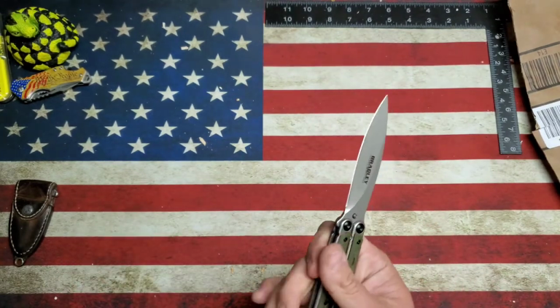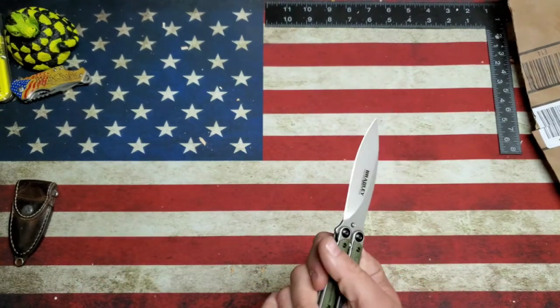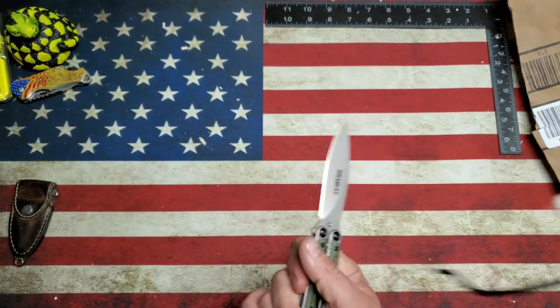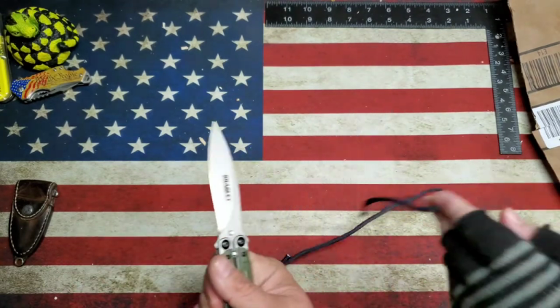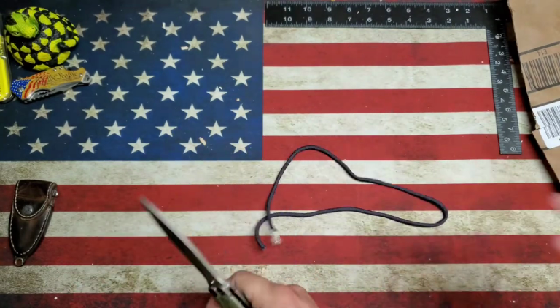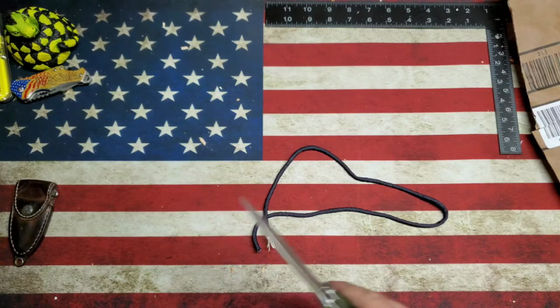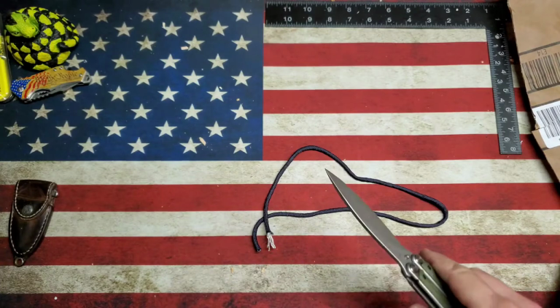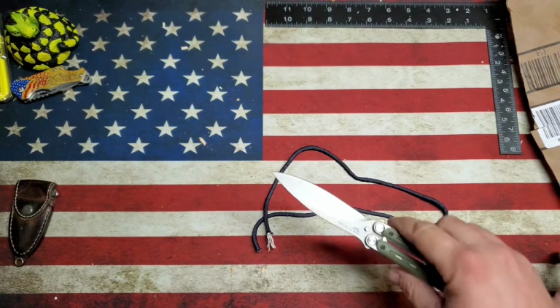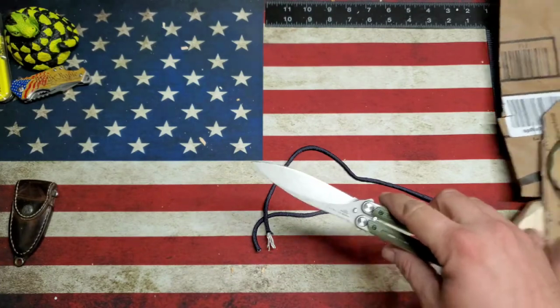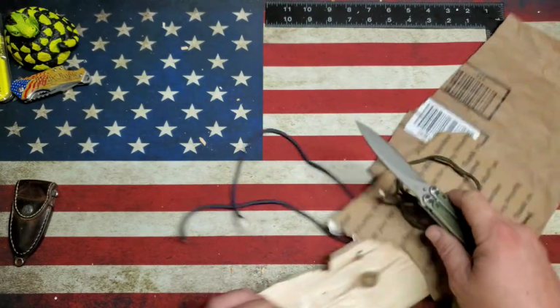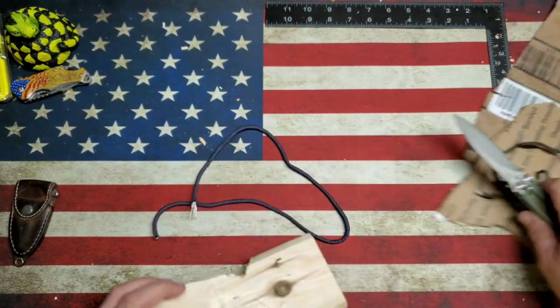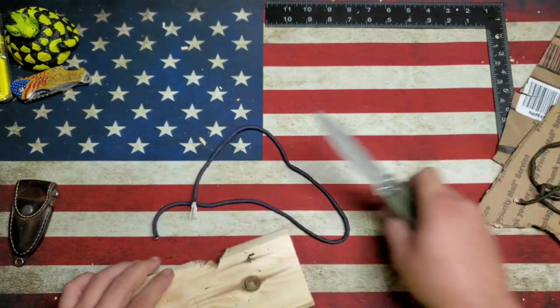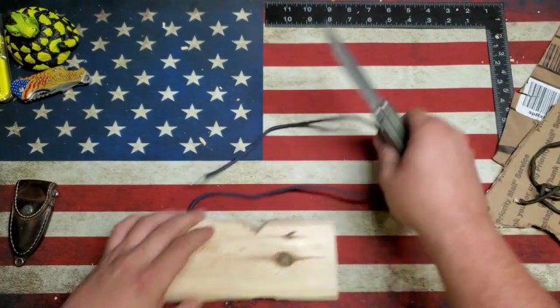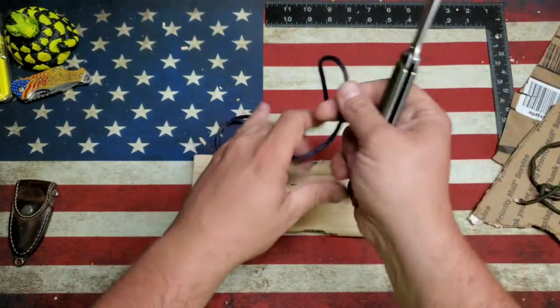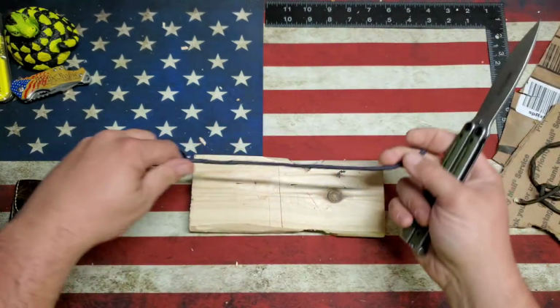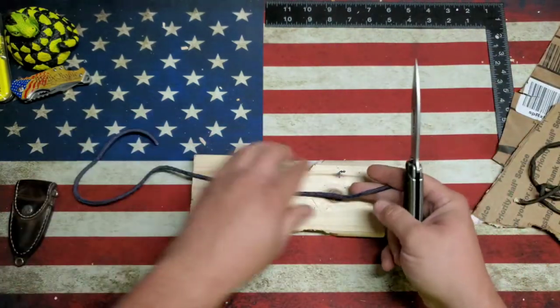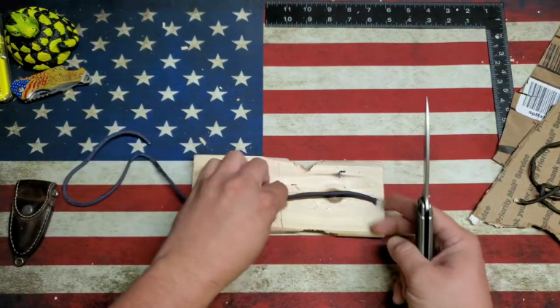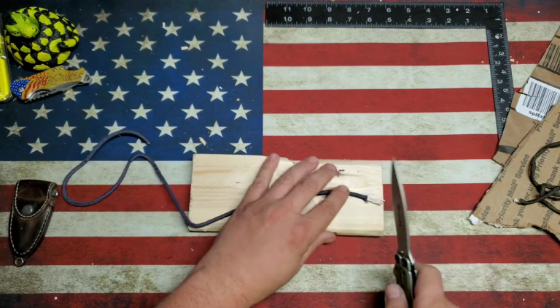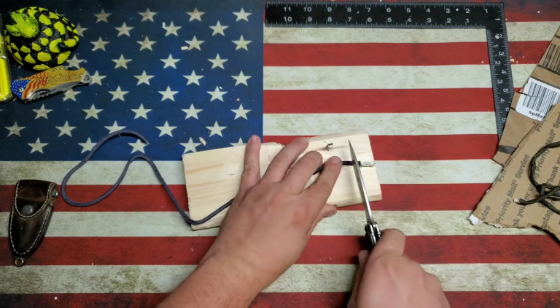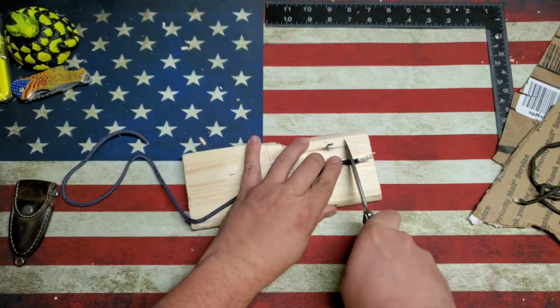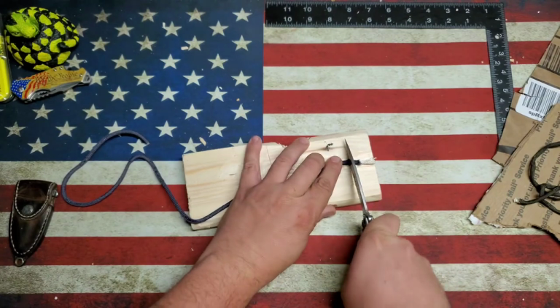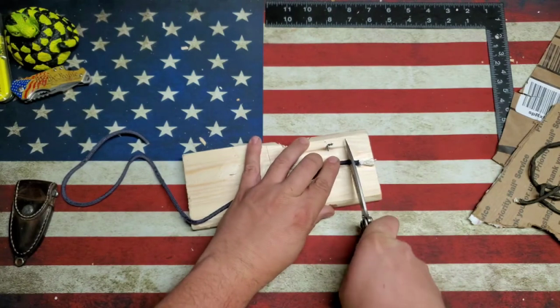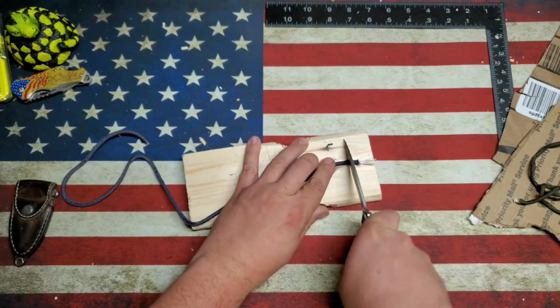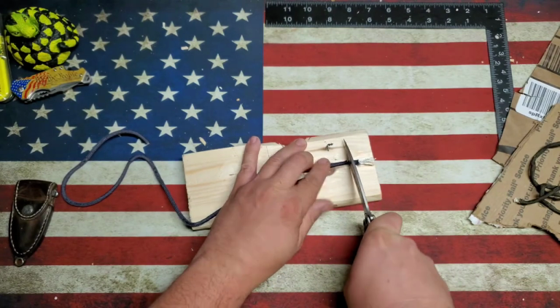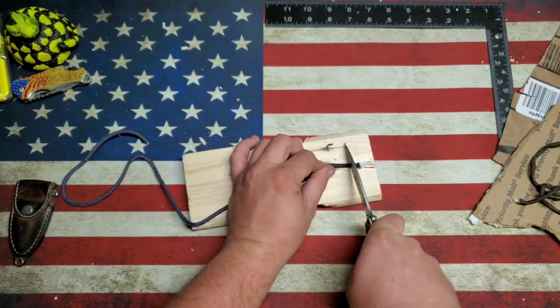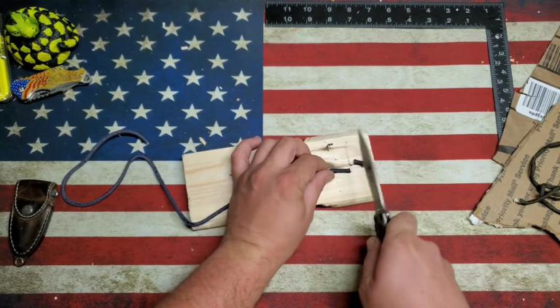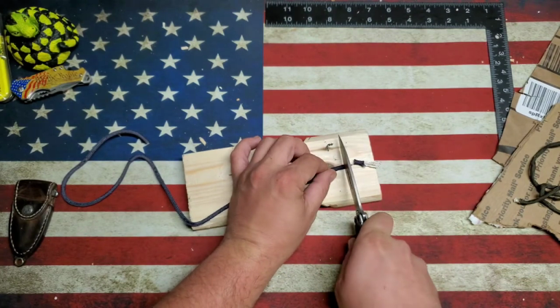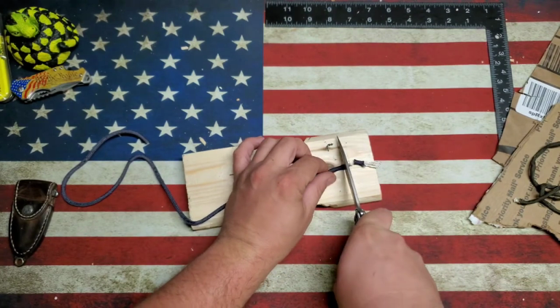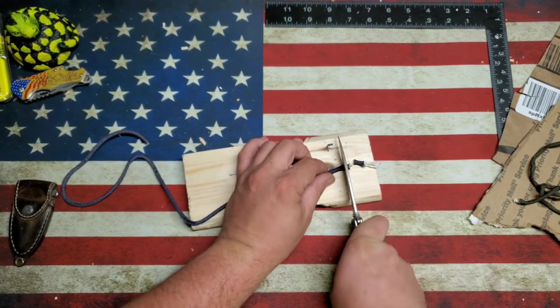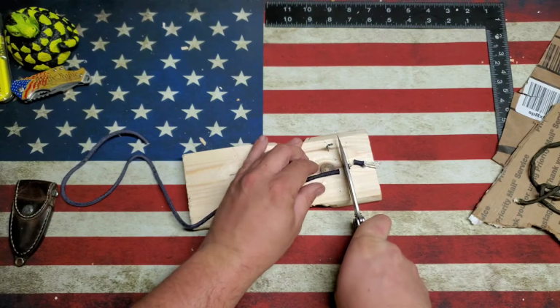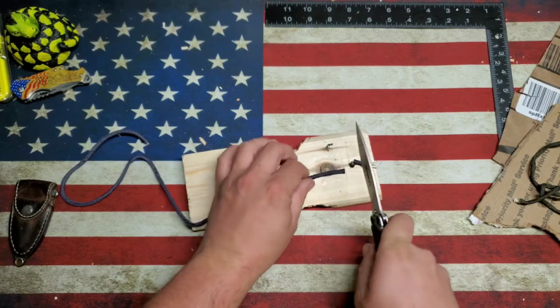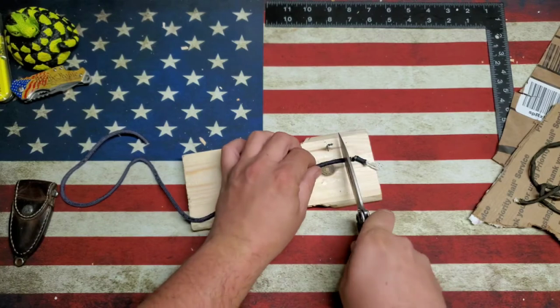A little paracord, little 550 cord. Let's do some push cuts on the 550 cord — a little rocking motion. There it is.